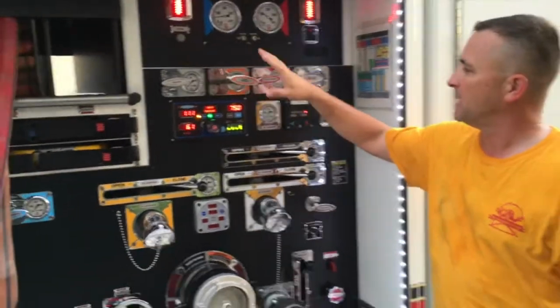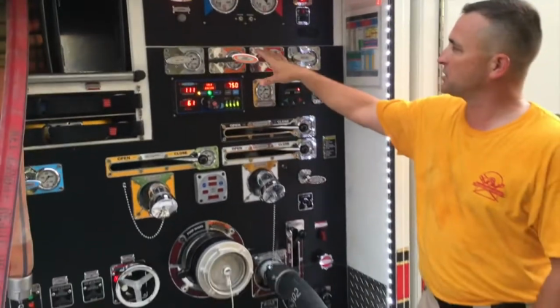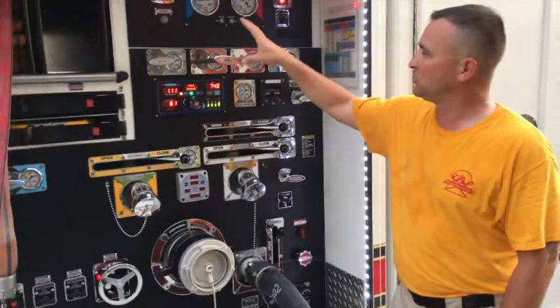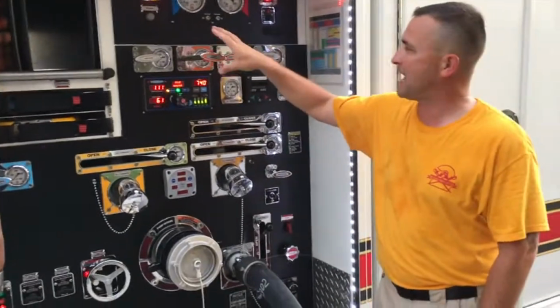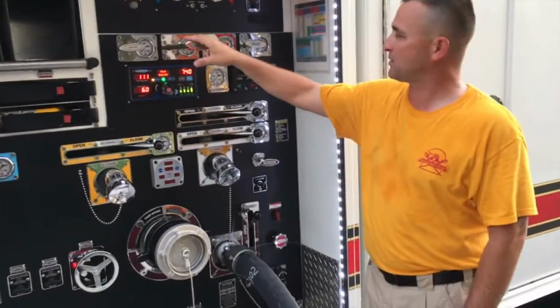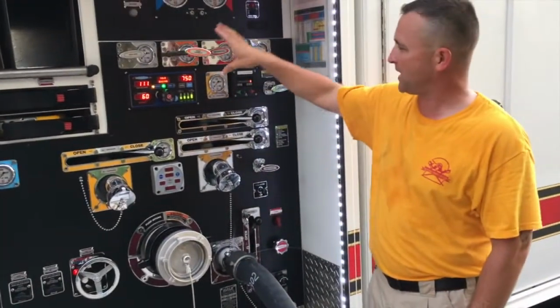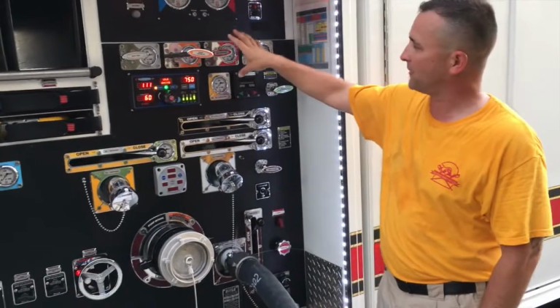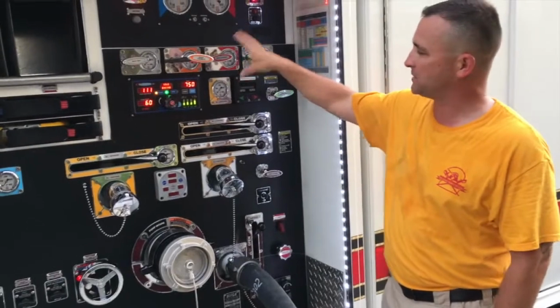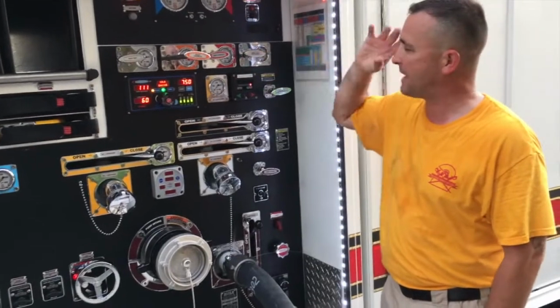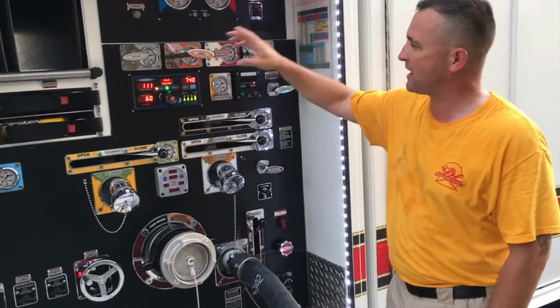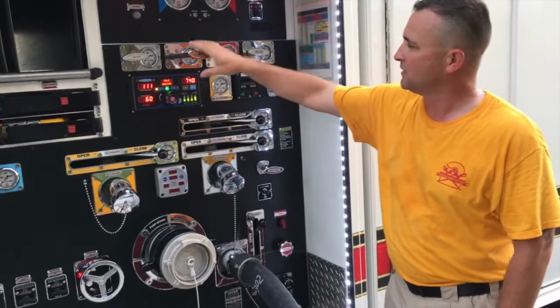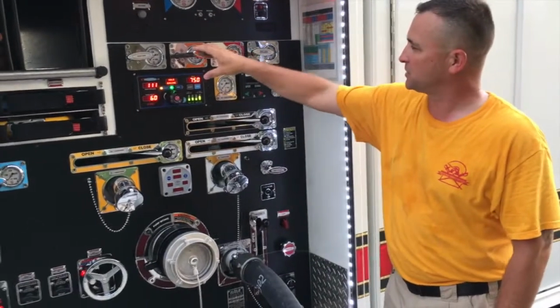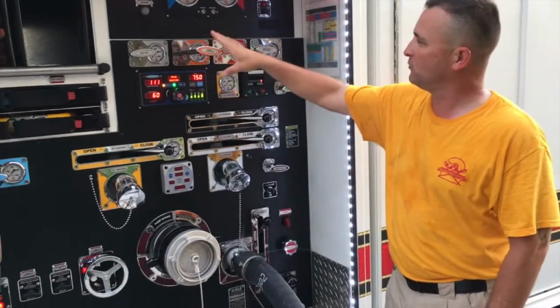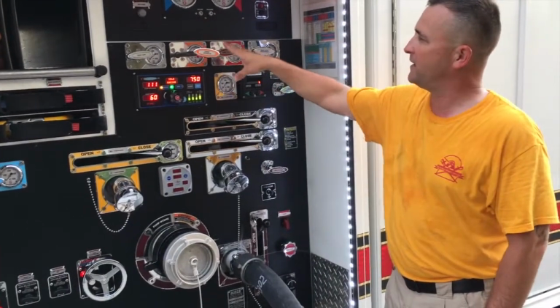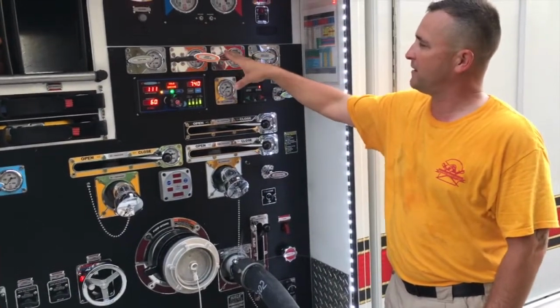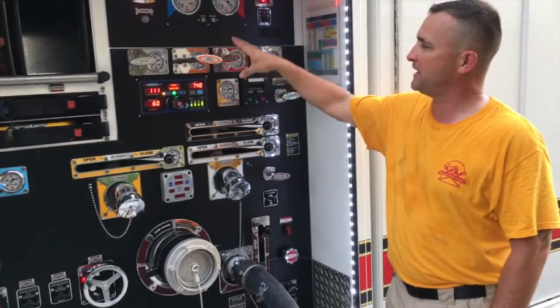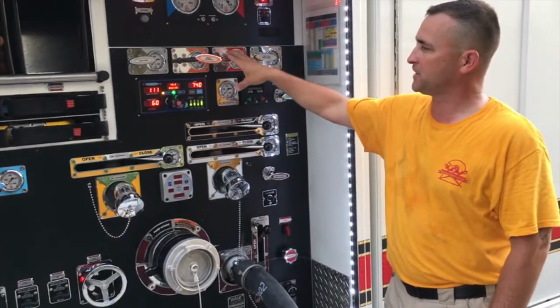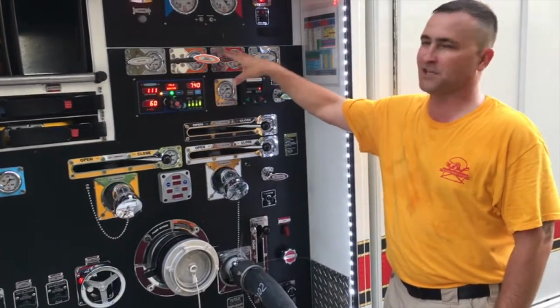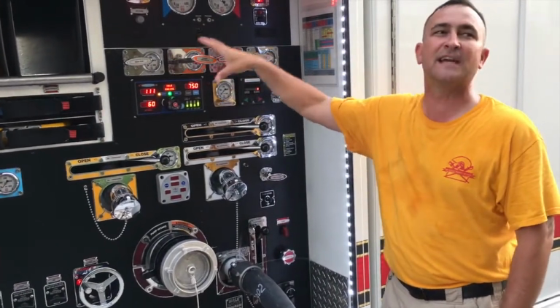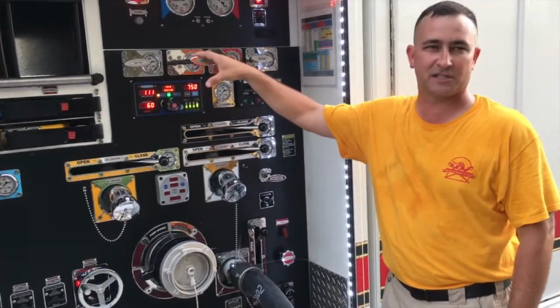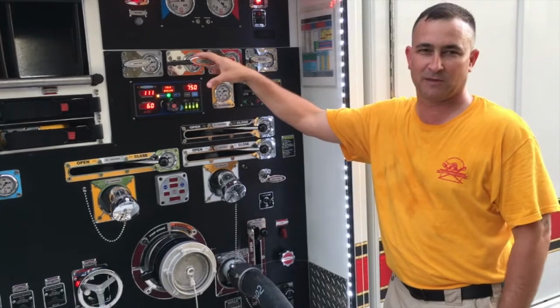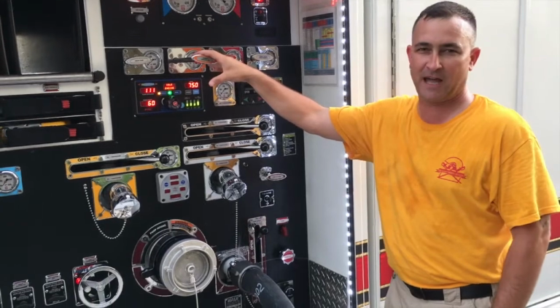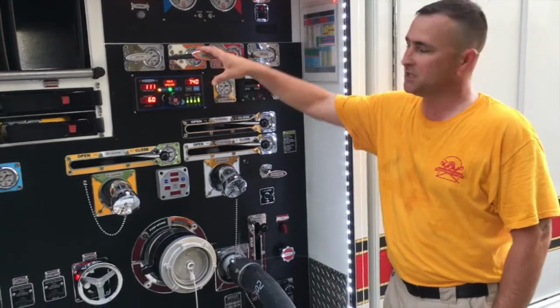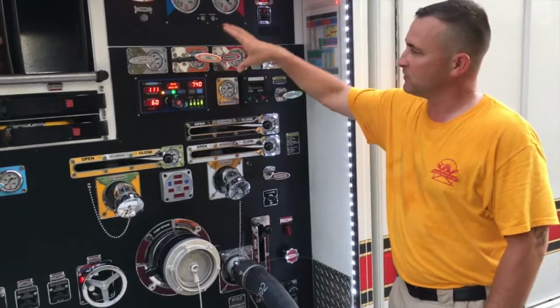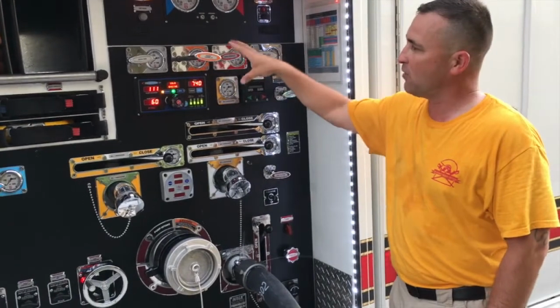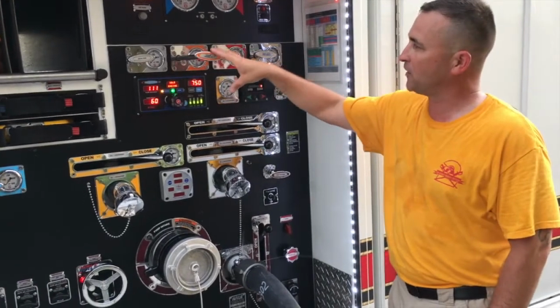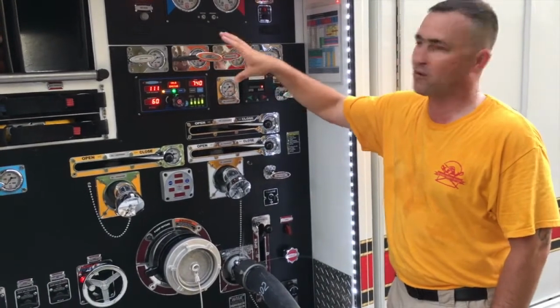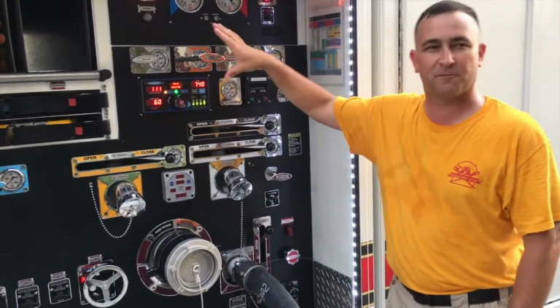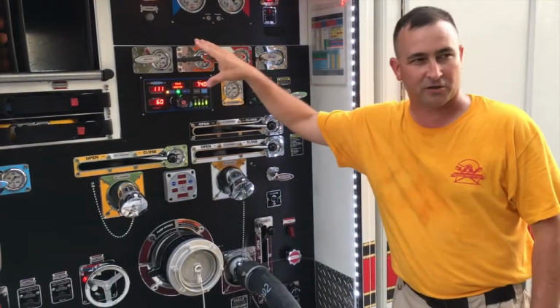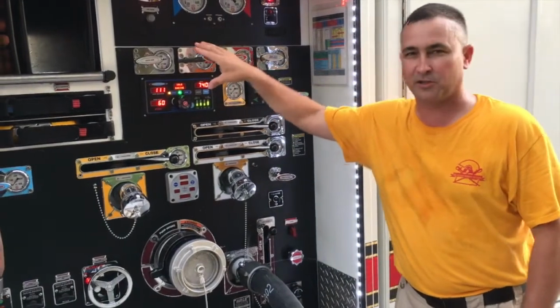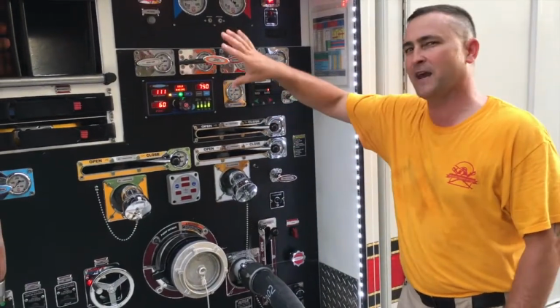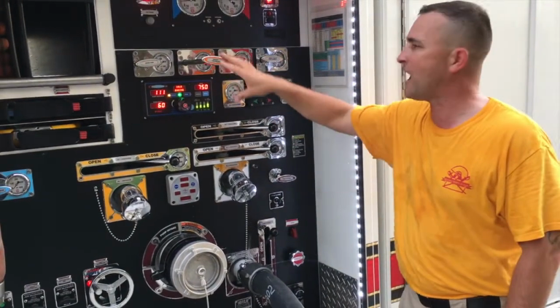We then decided to do a static pressure check on all the gauges on the apparatus, which is a good way of finding consistency or inconsistency with the gauge. With no water flowing, pressure is static — there shouldn't be any drops.